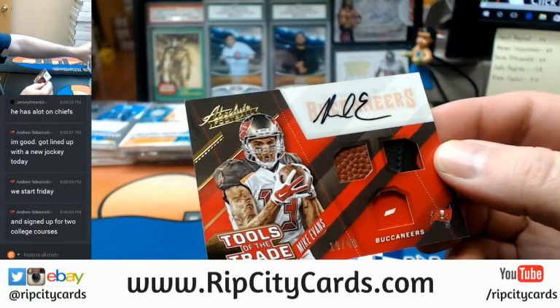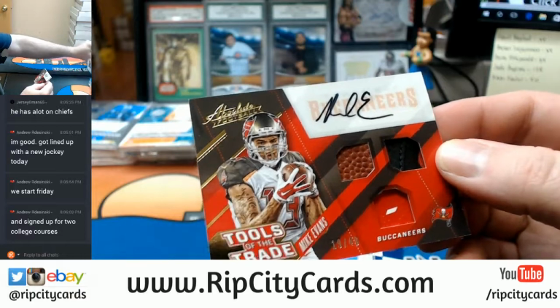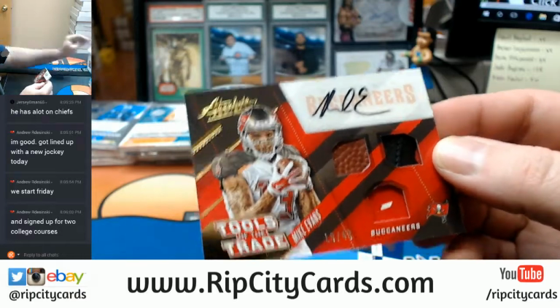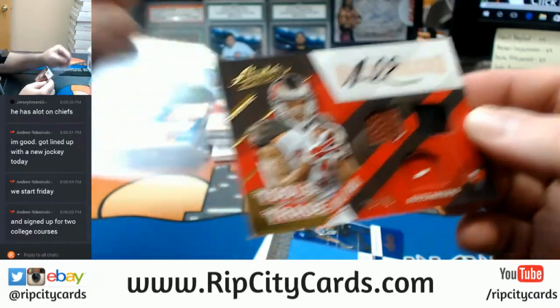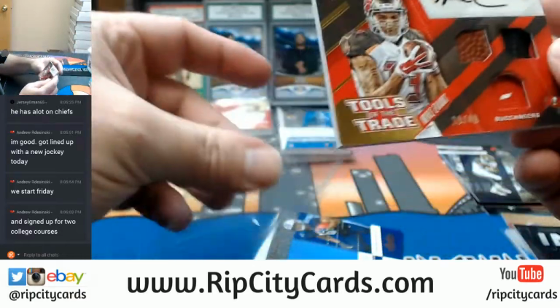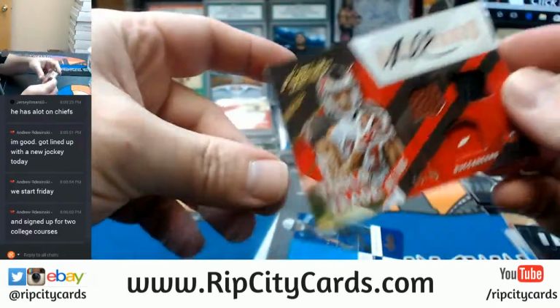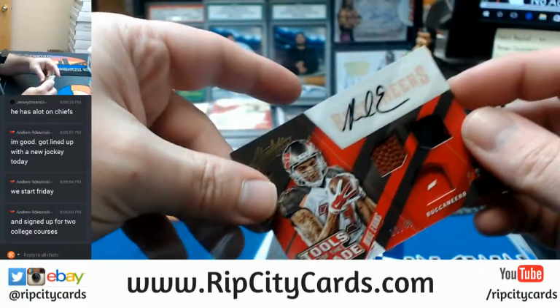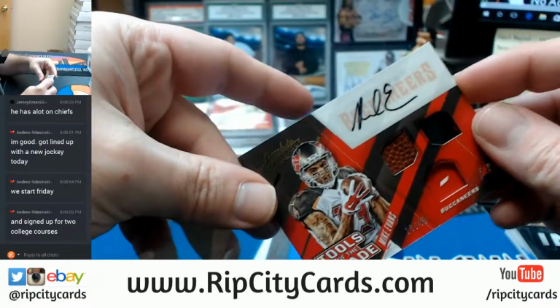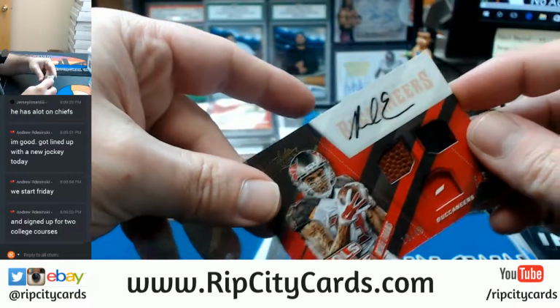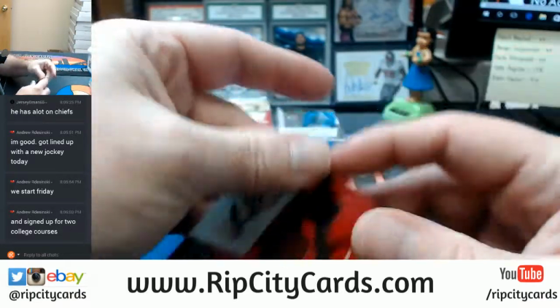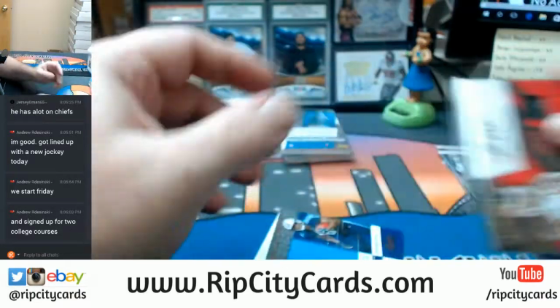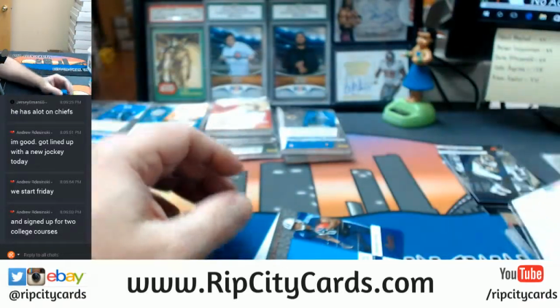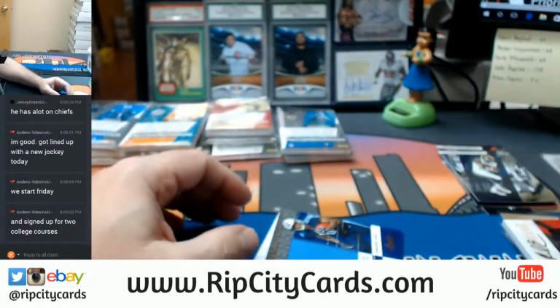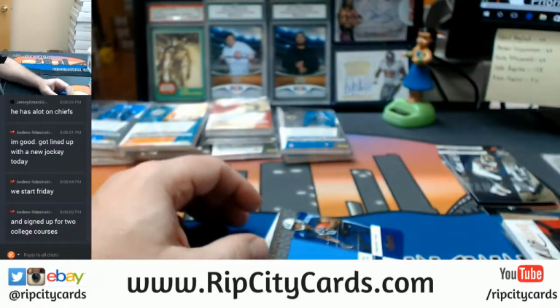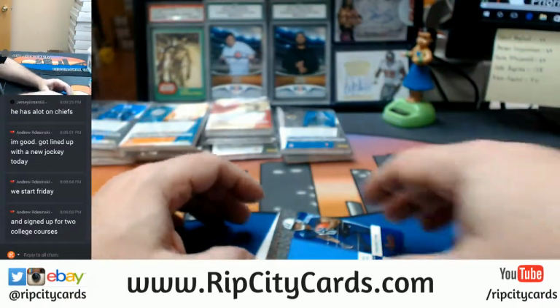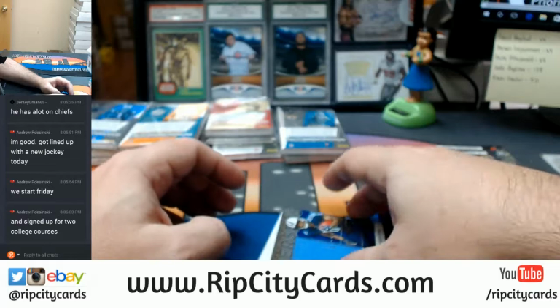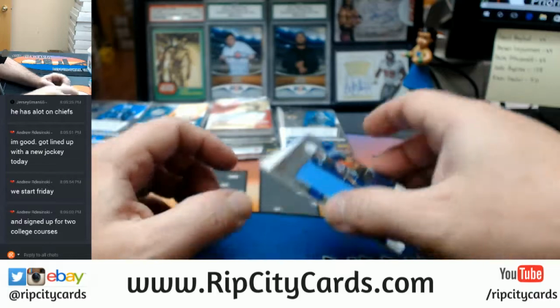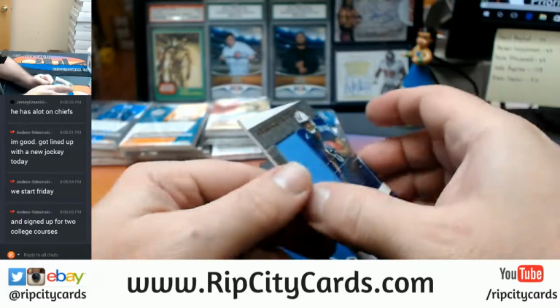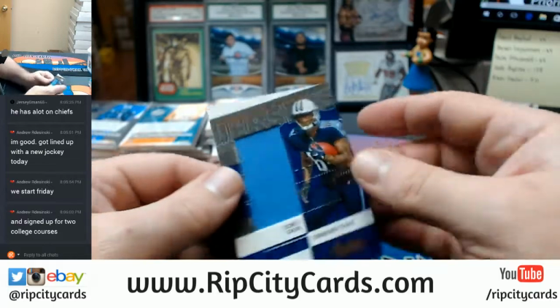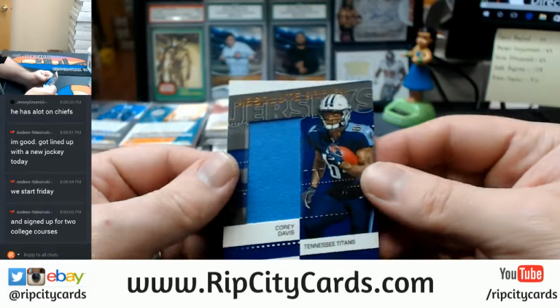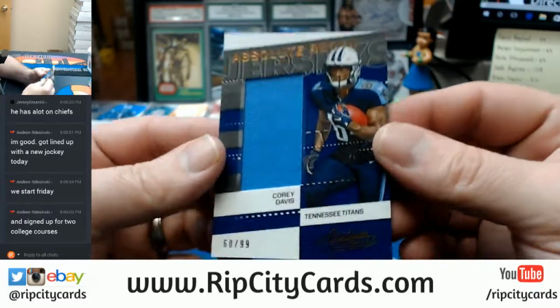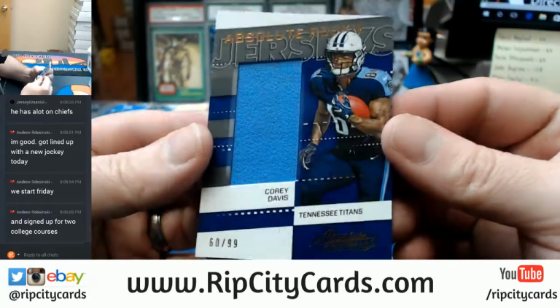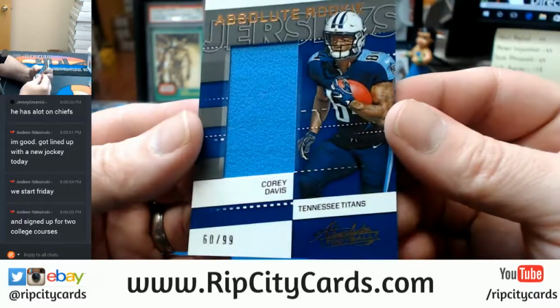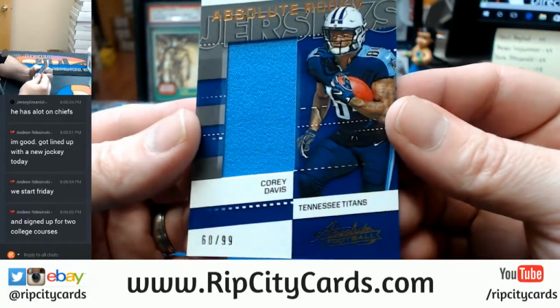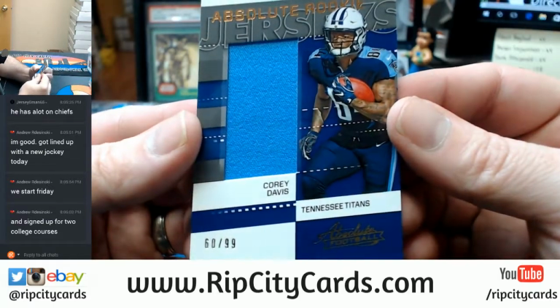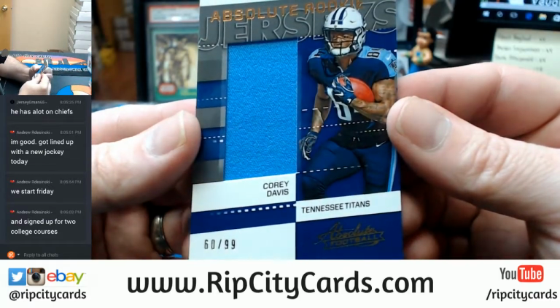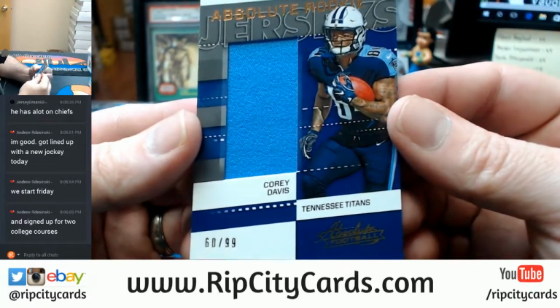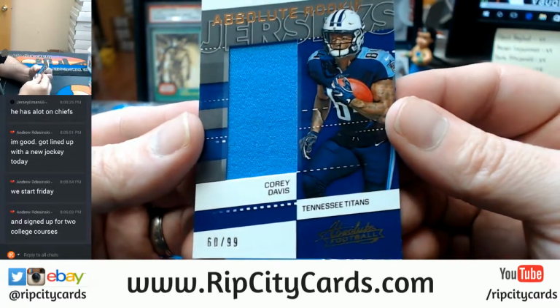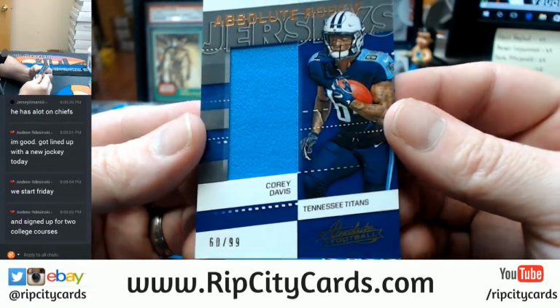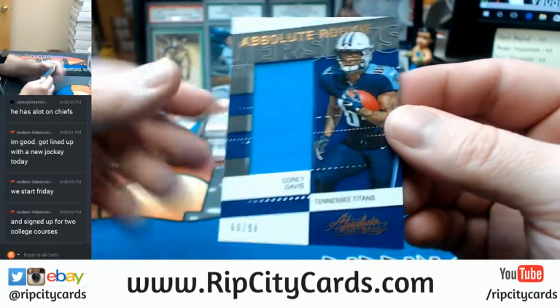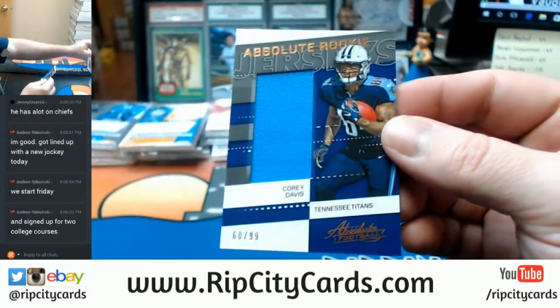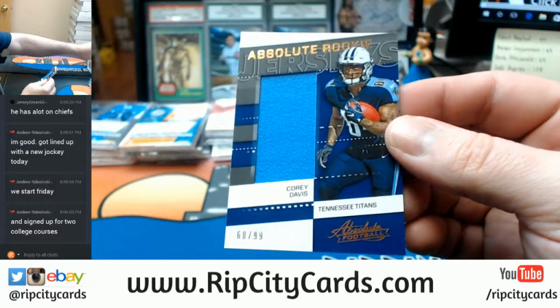What college classes are you taking? Corey Davis, Titans, 60 out of 99.